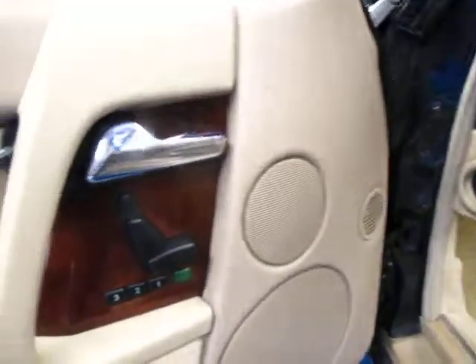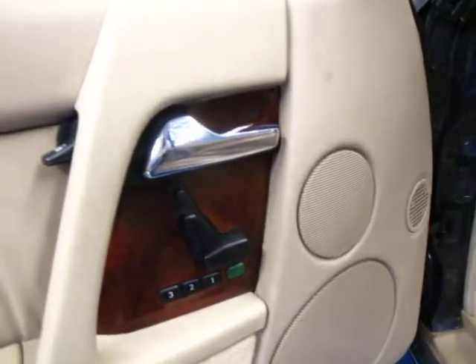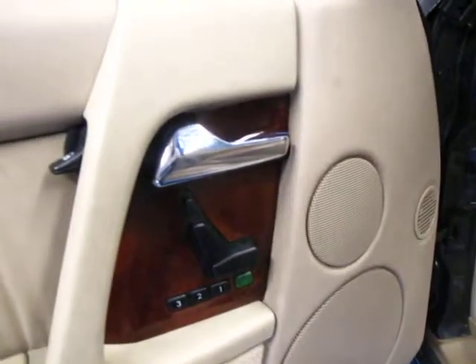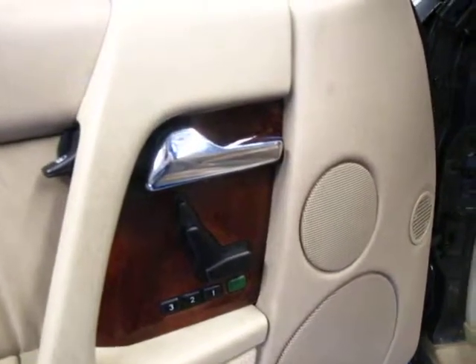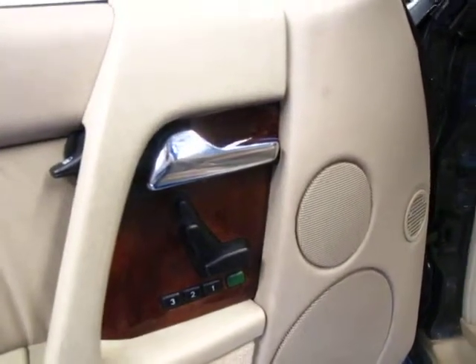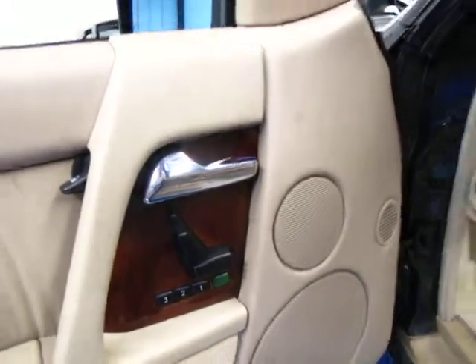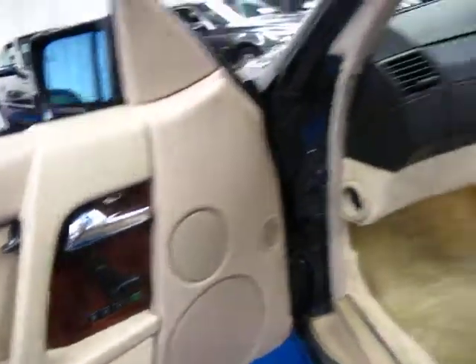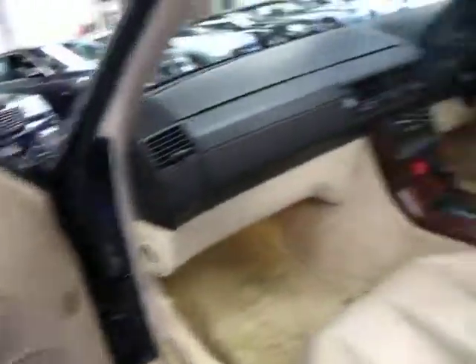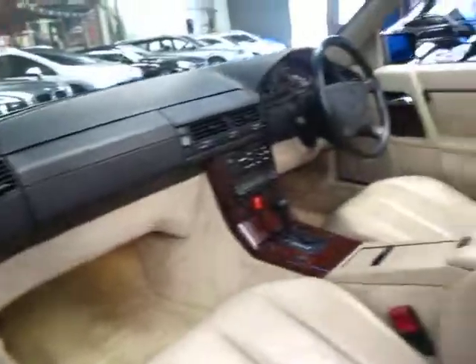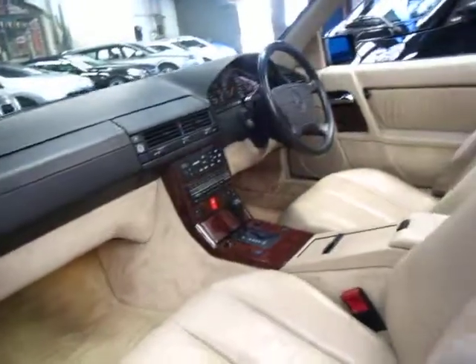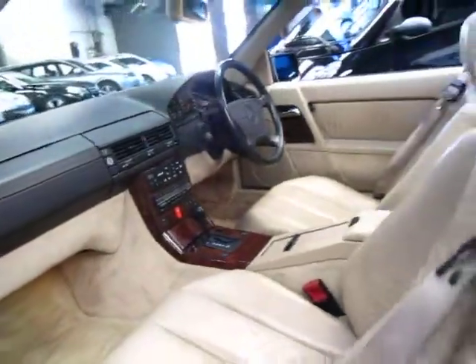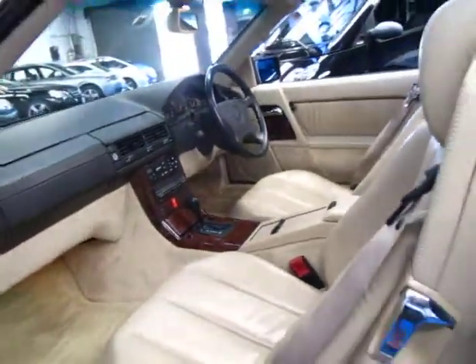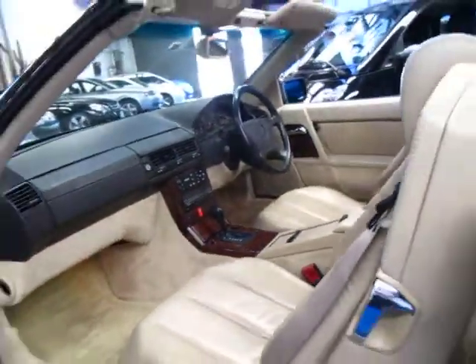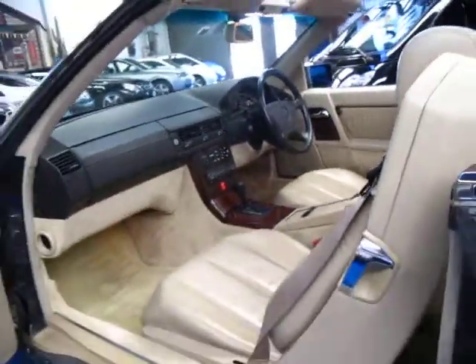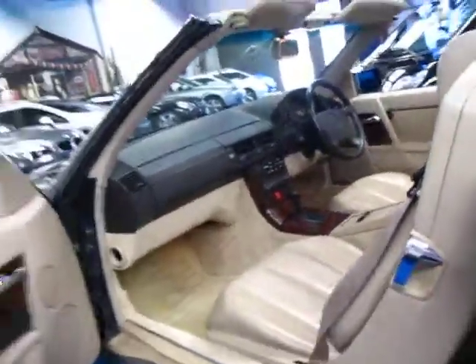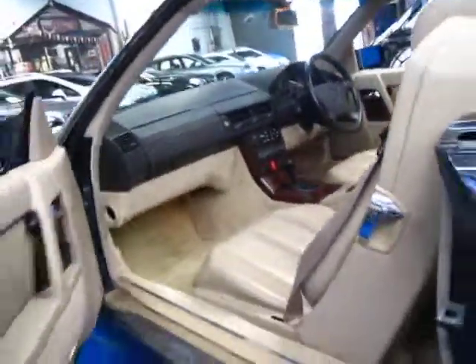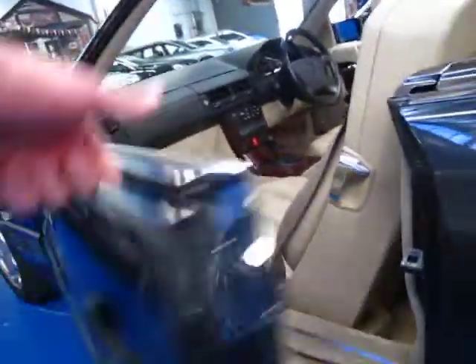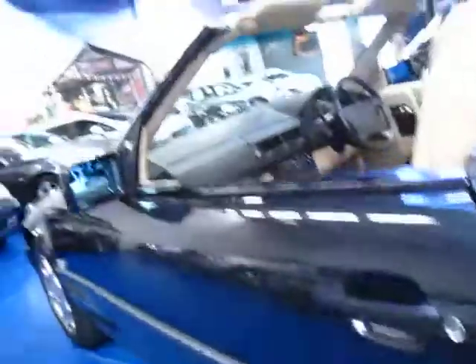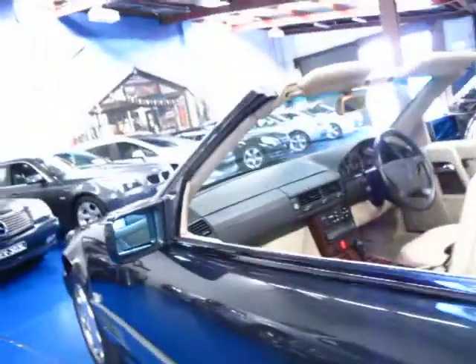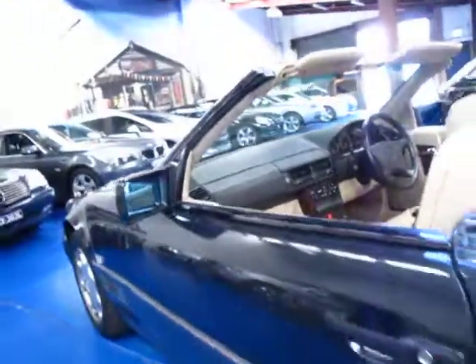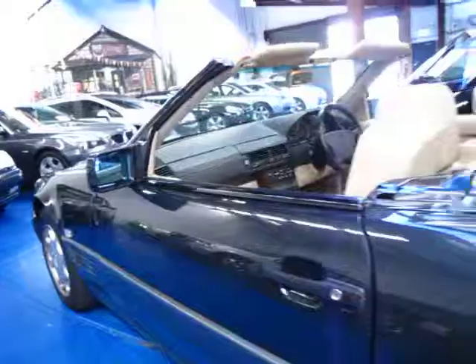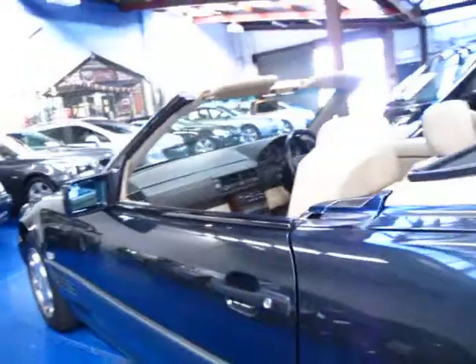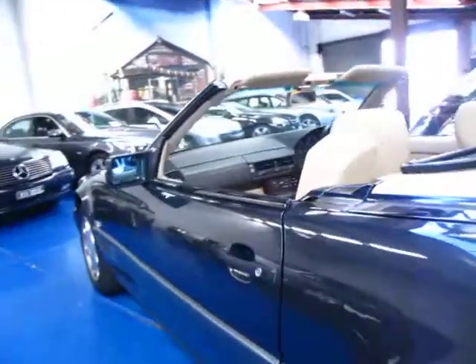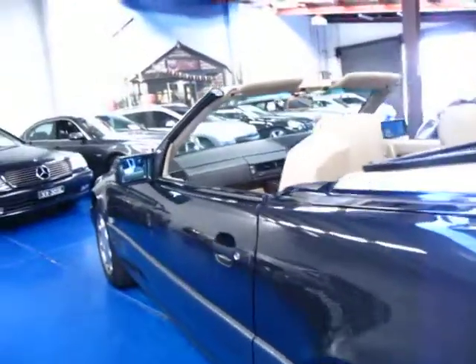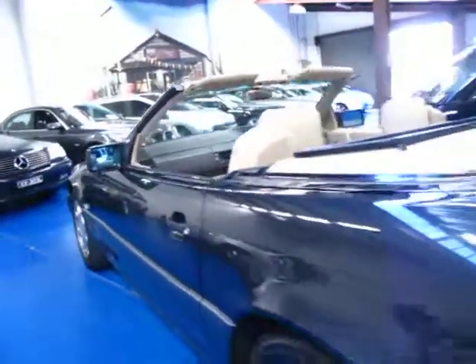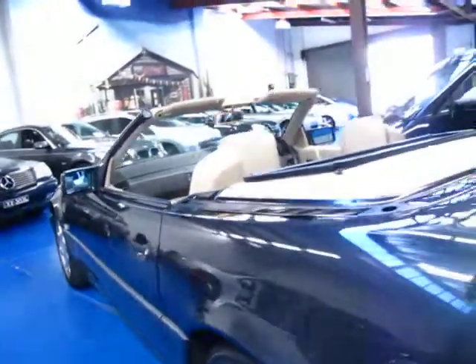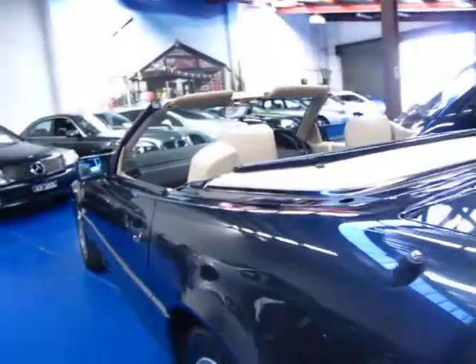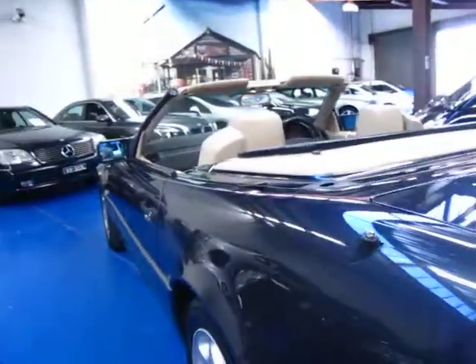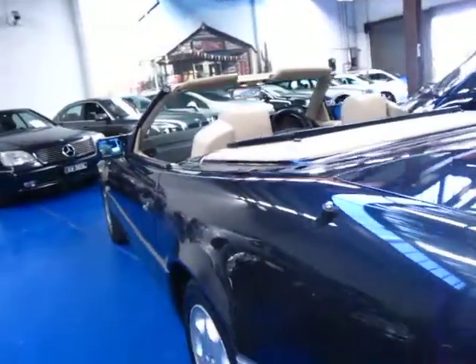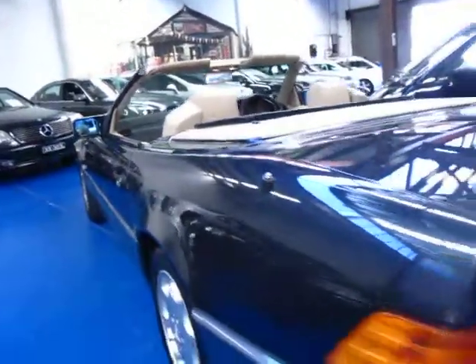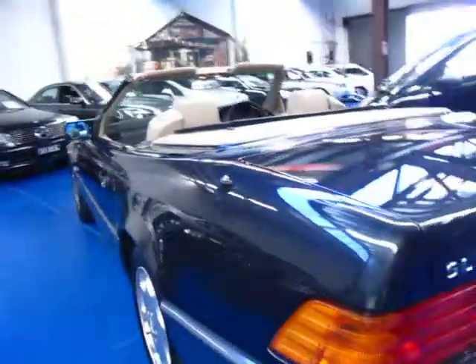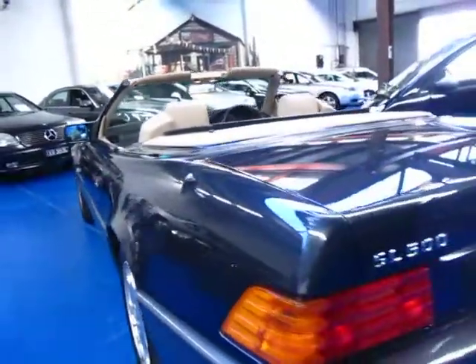This one does also have electric front seats, driver's and passenger. I have driven it, it drives very, very well and for a car this size with a 5 litre V8 it's got loads of power.